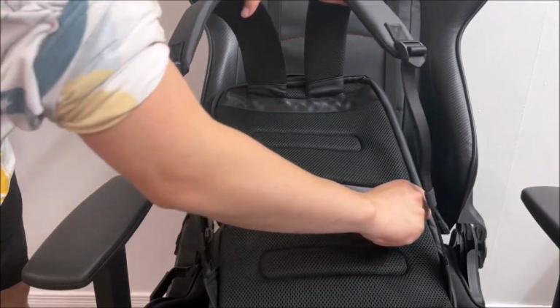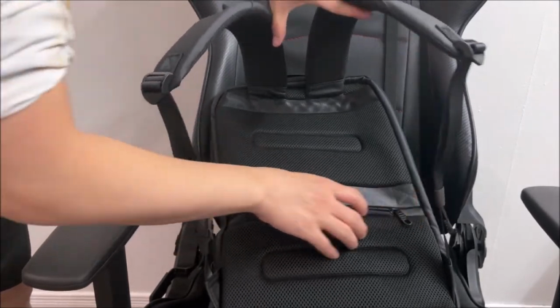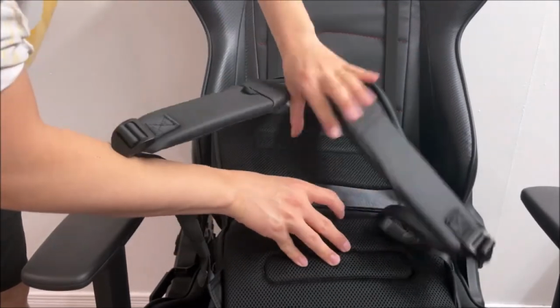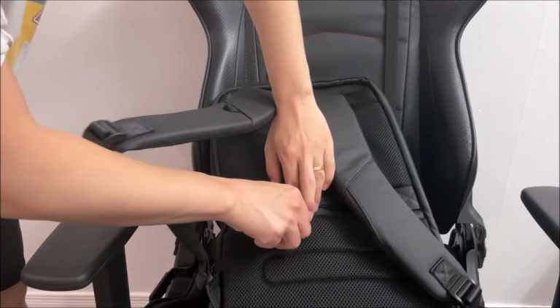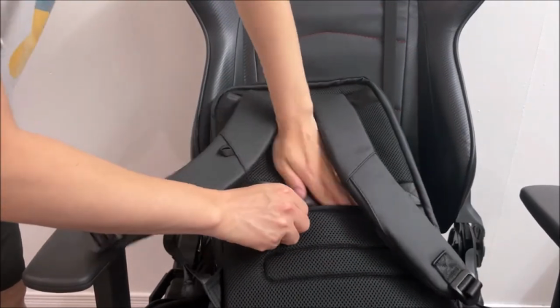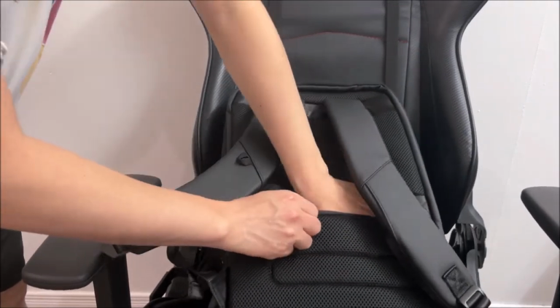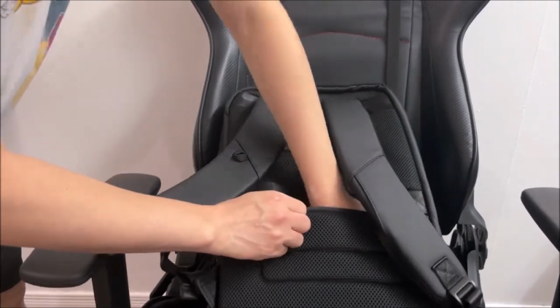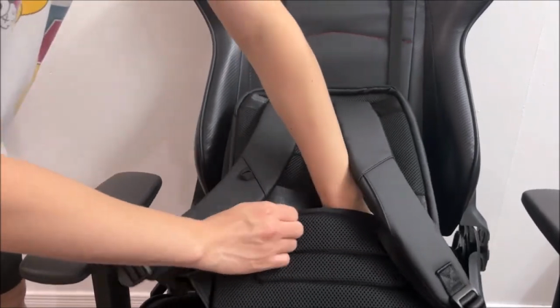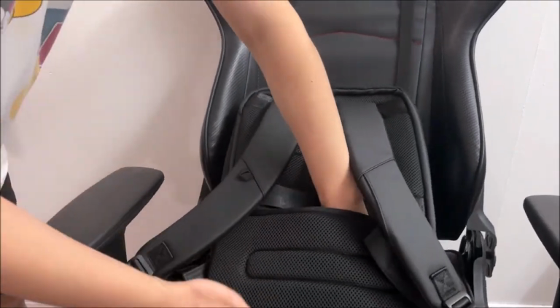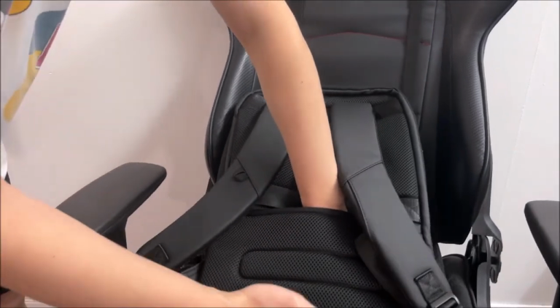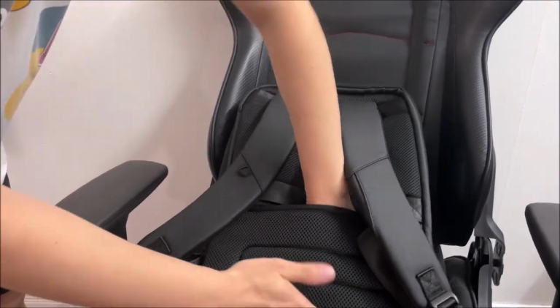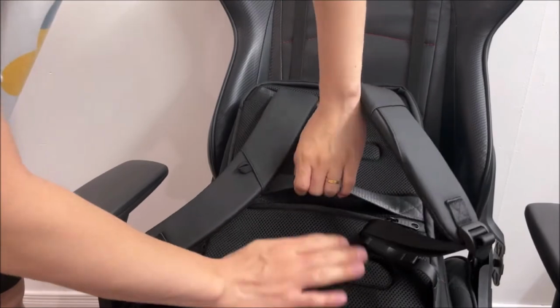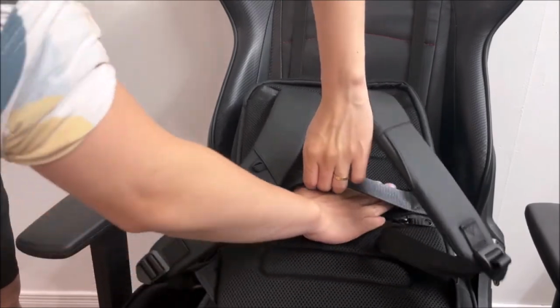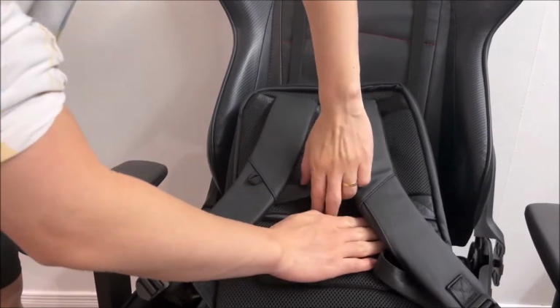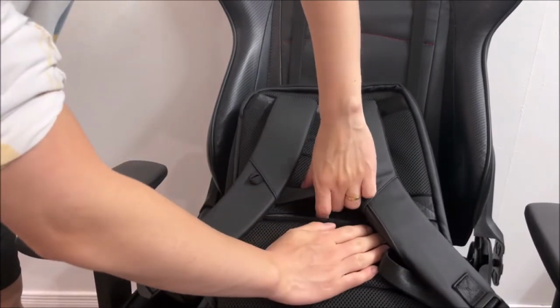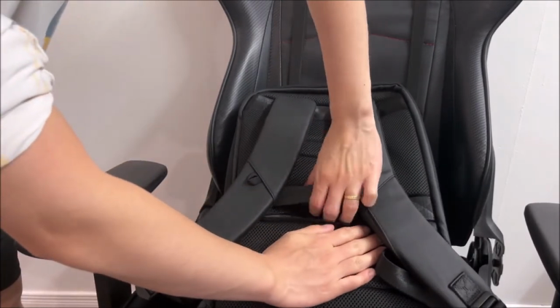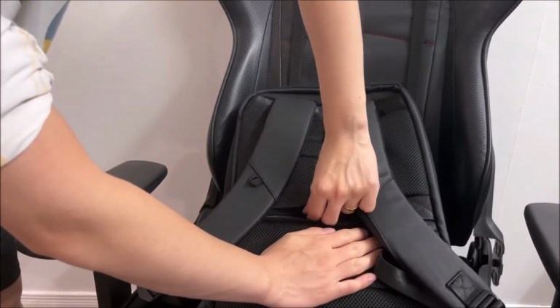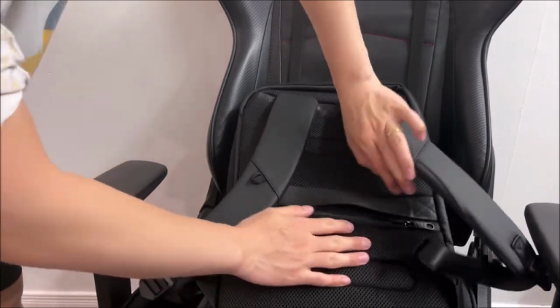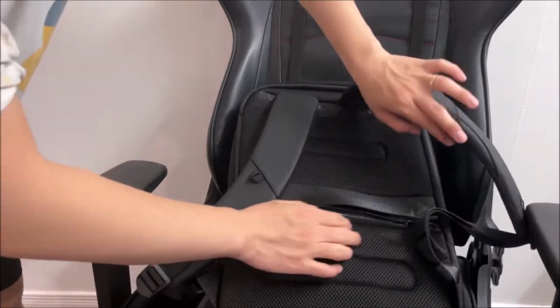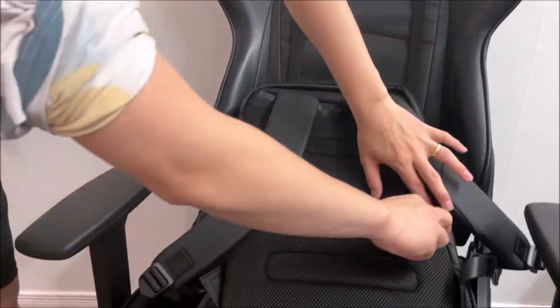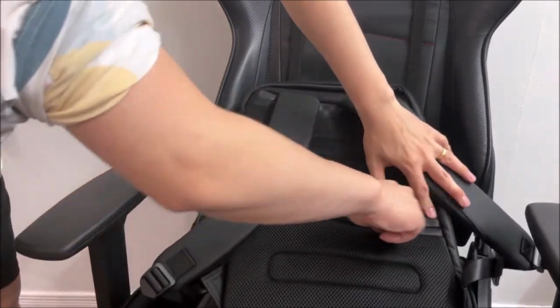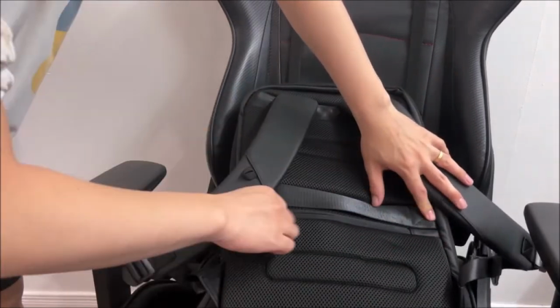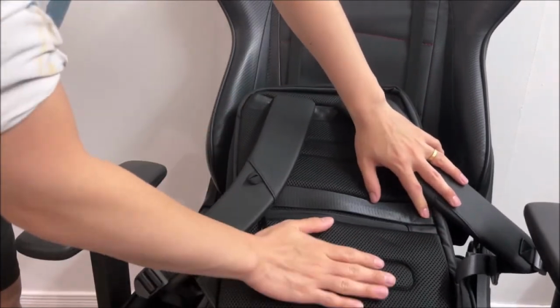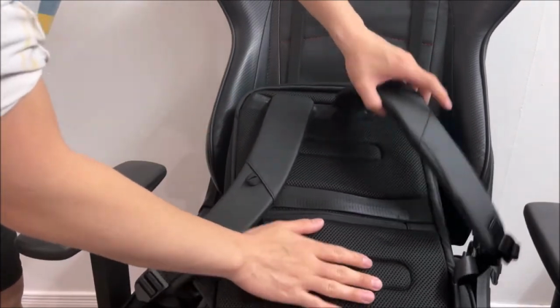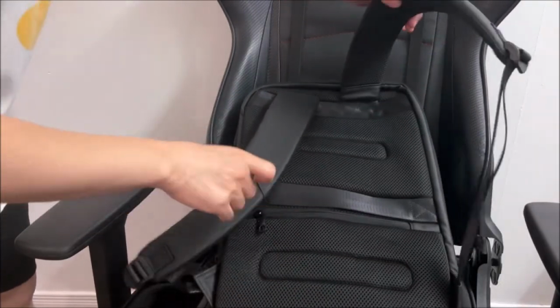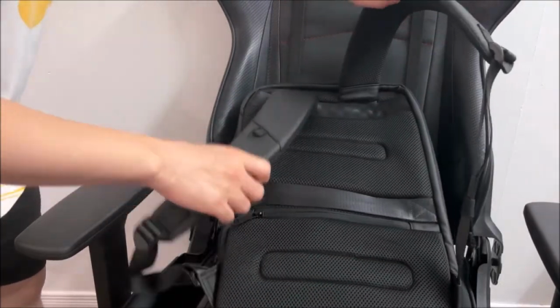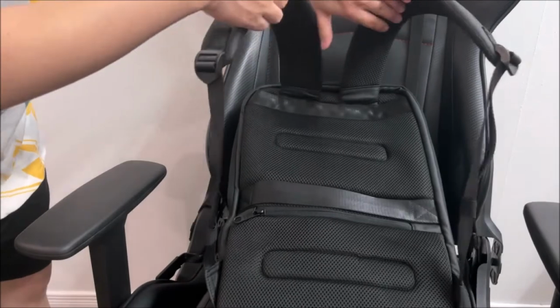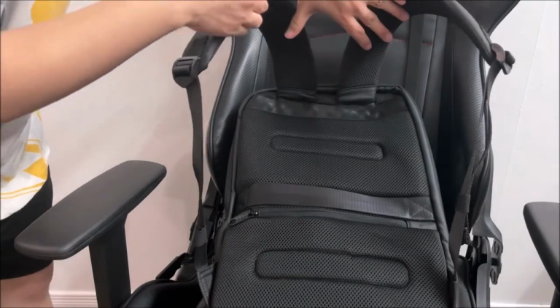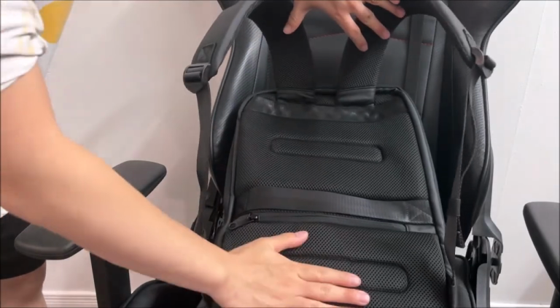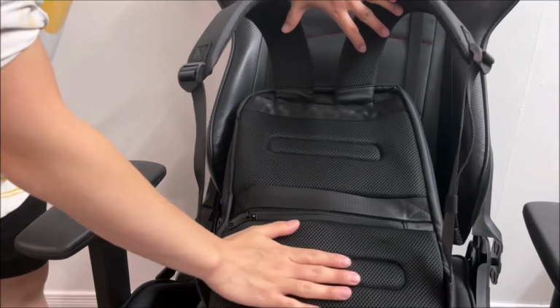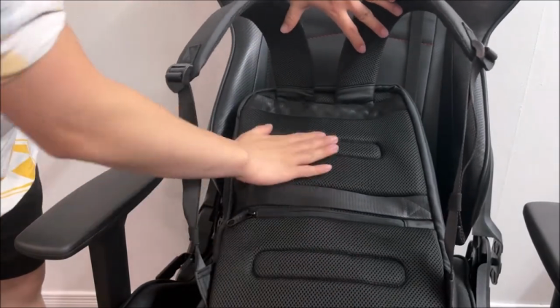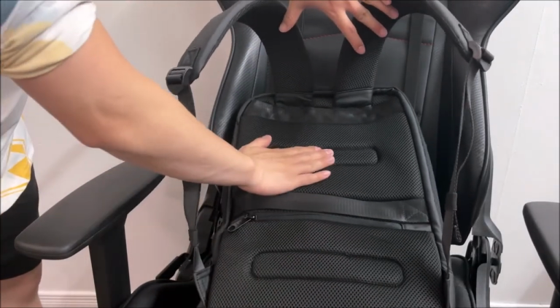There is a pretty deep compartment to keep your wallet, keys, cards, and security items on your back. The foam is comfortable yet breathable.